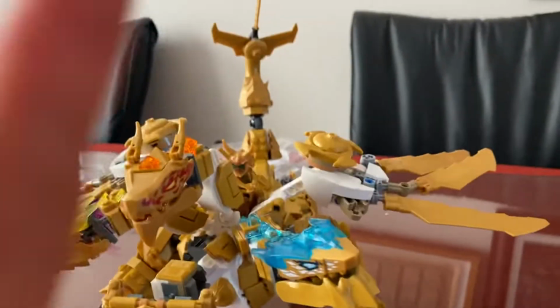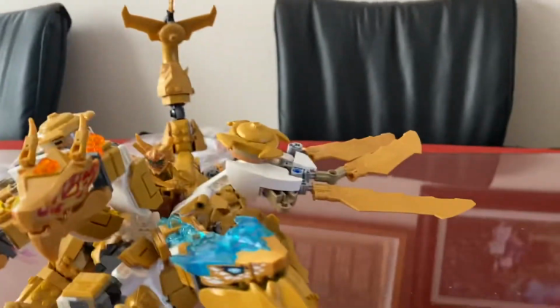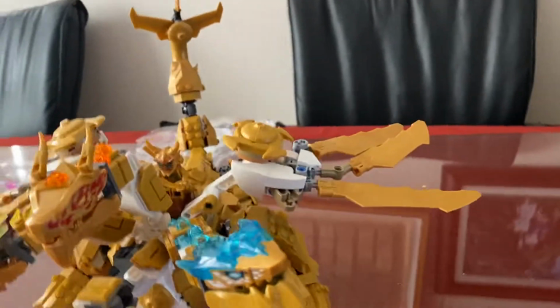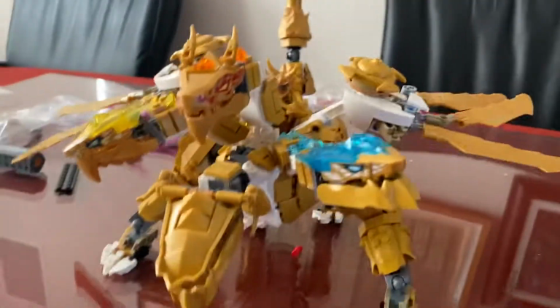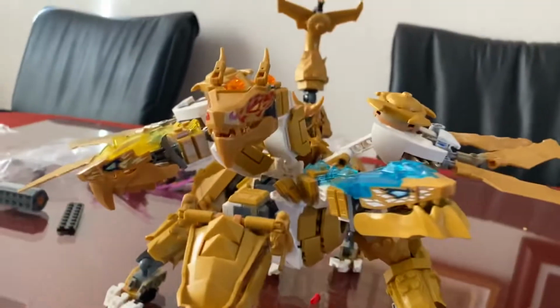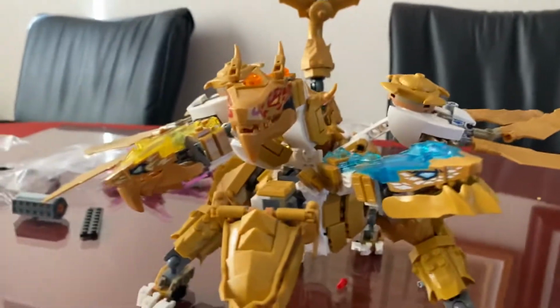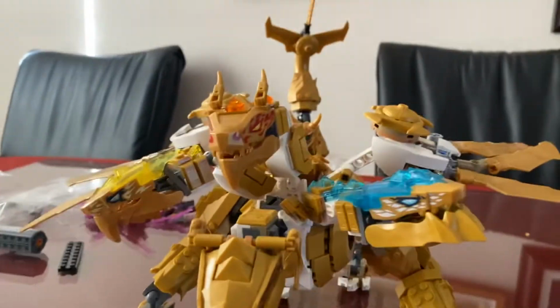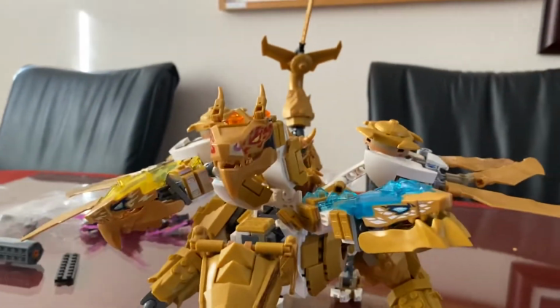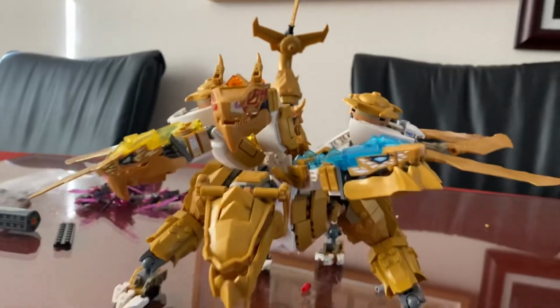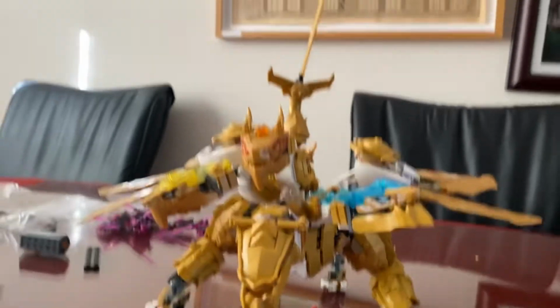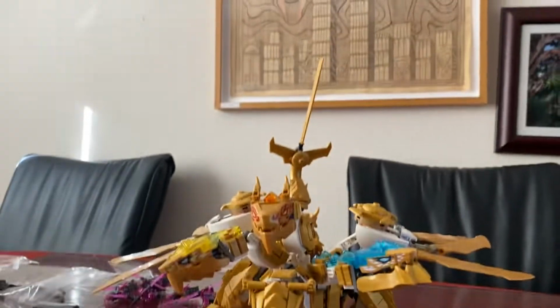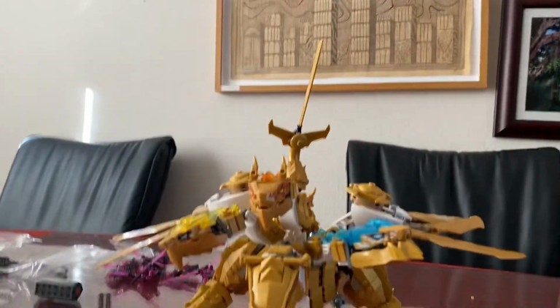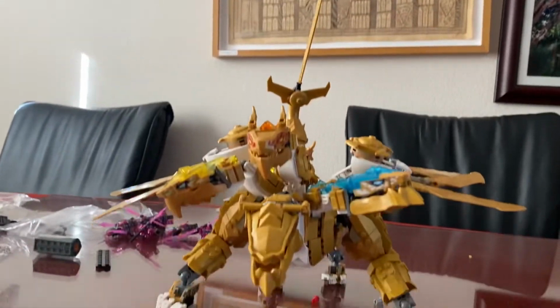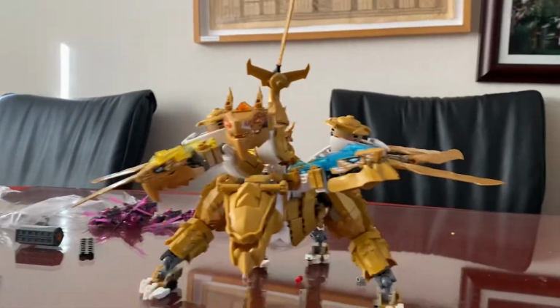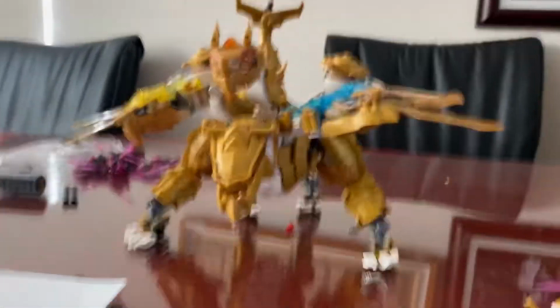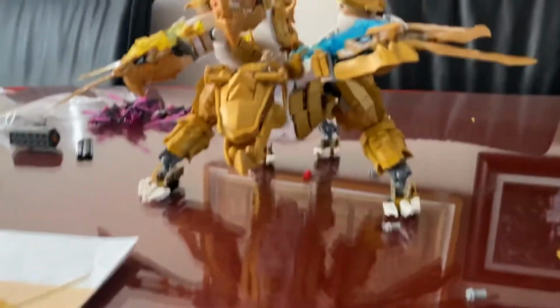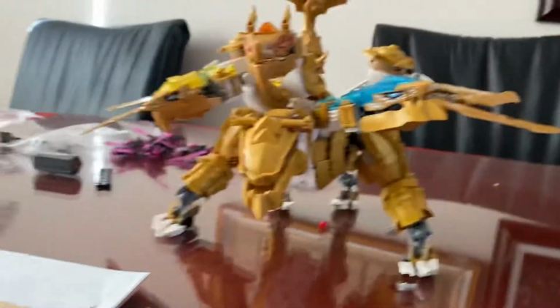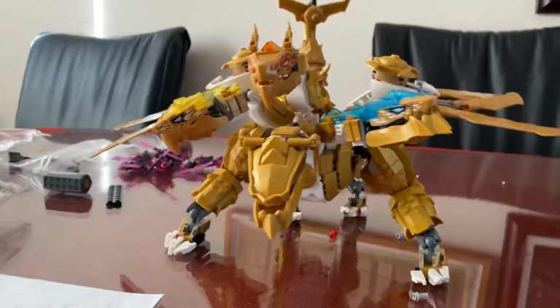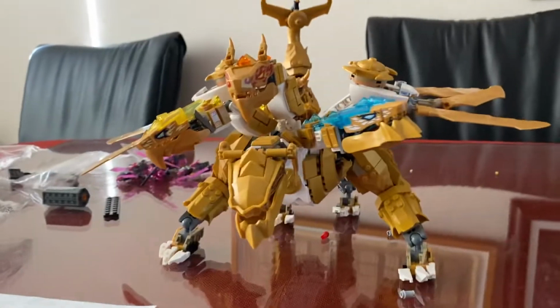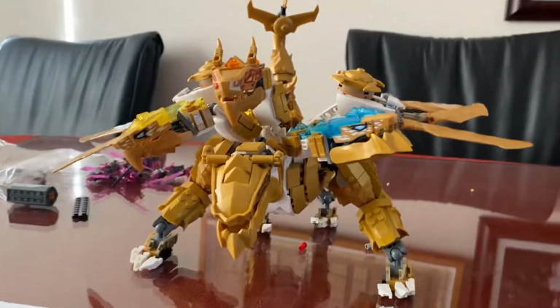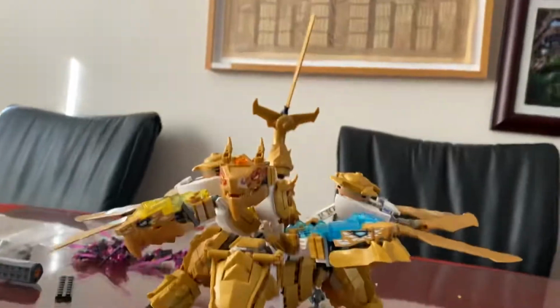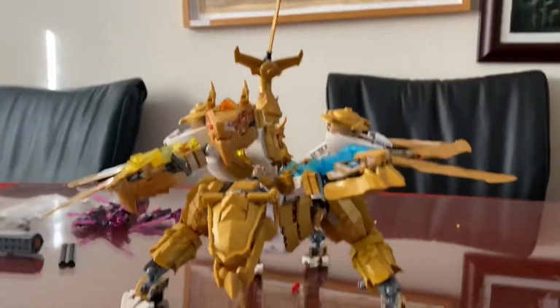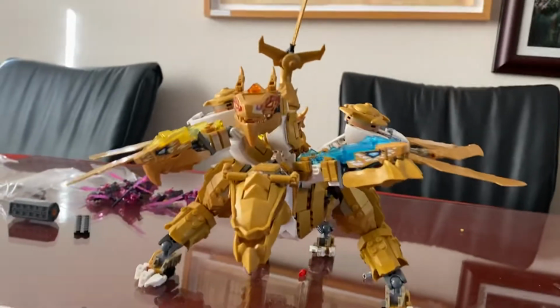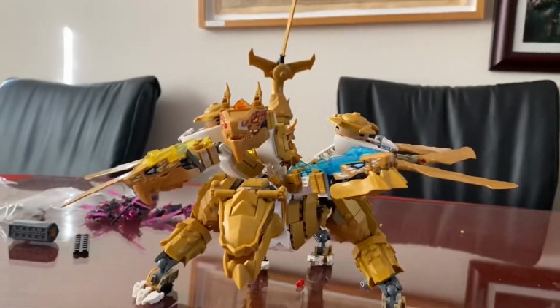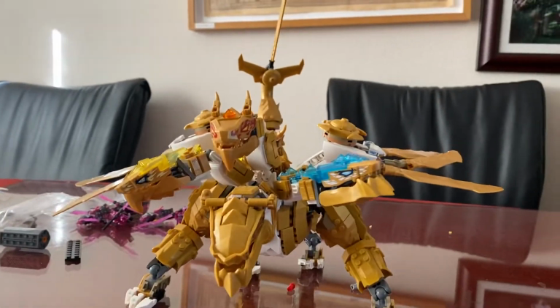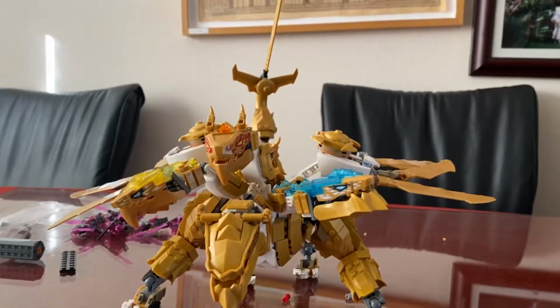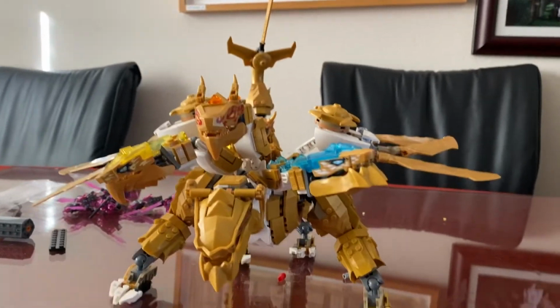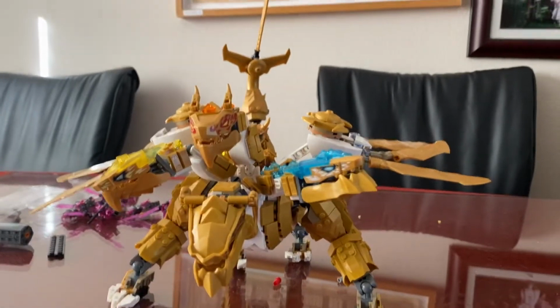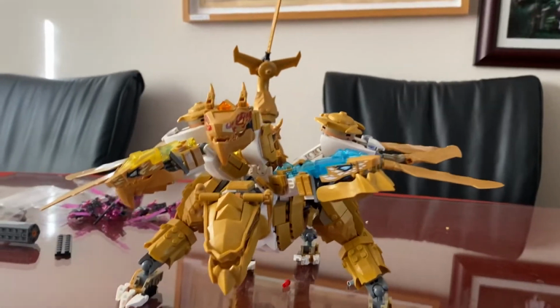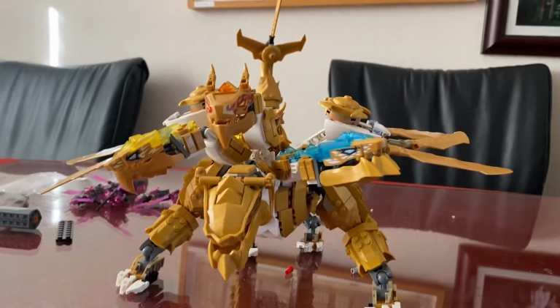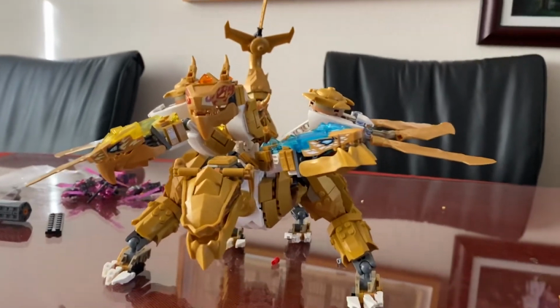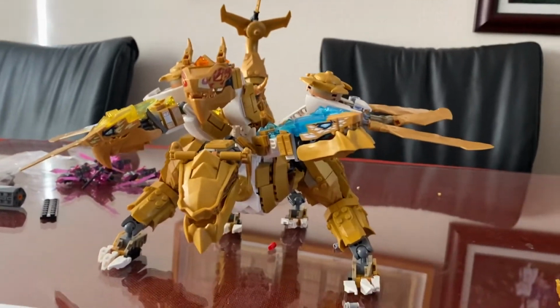I'll also be doing the Crystal King review soon, so stay tuned. In my next video, I will show you the Crystal King set.